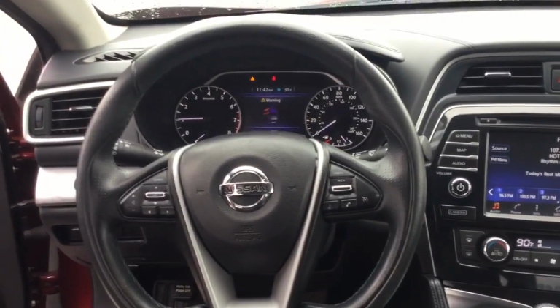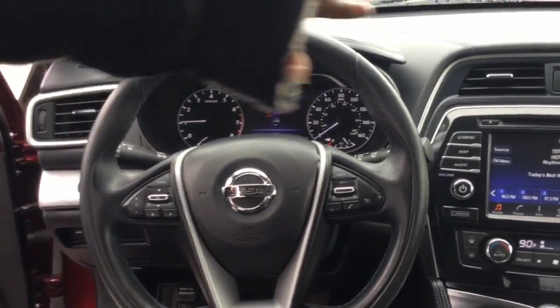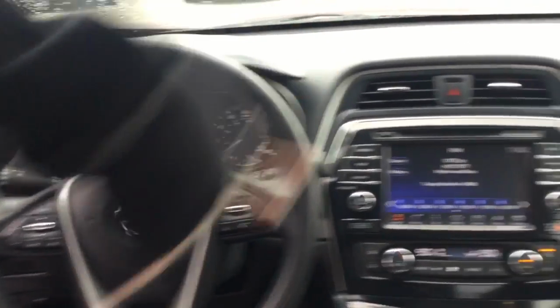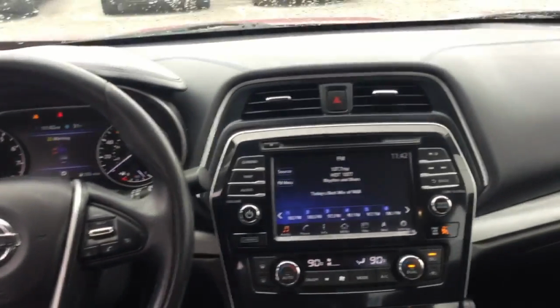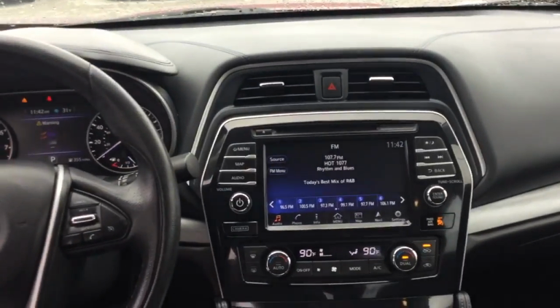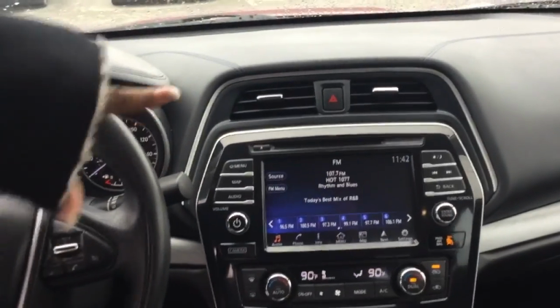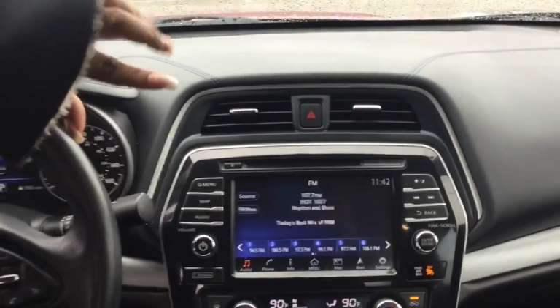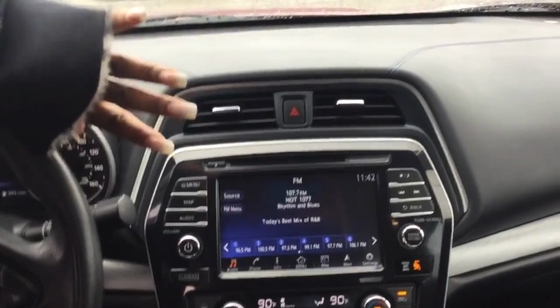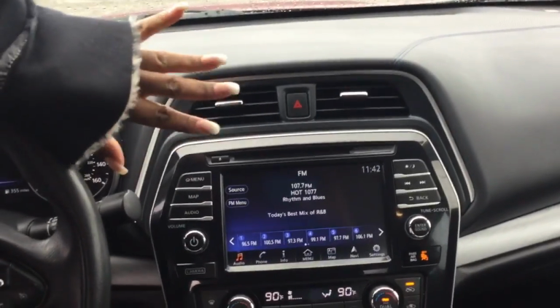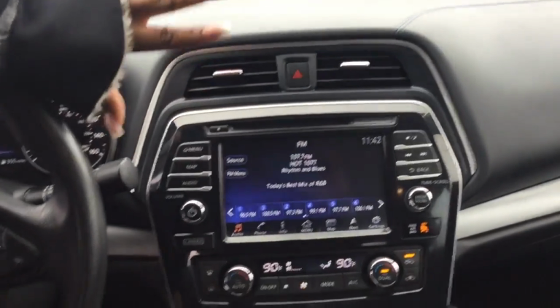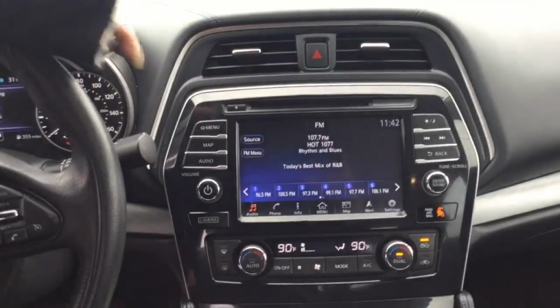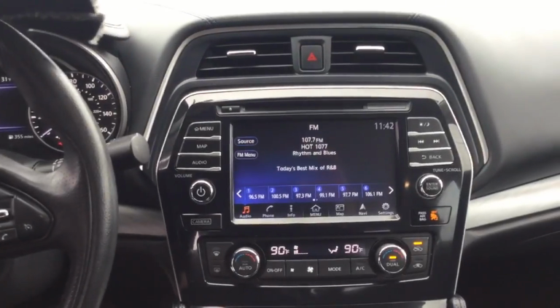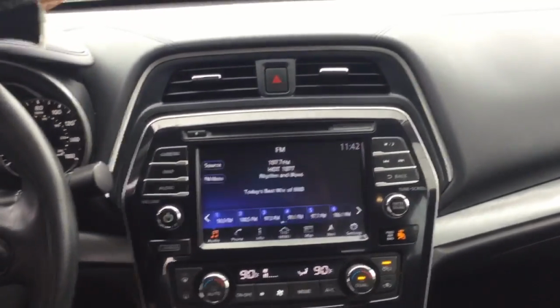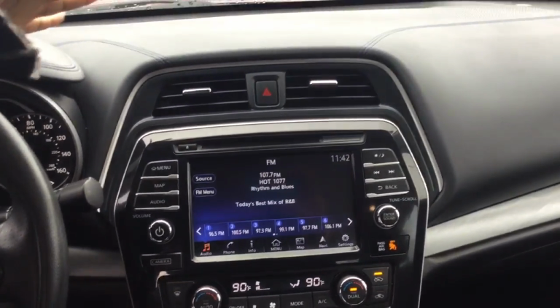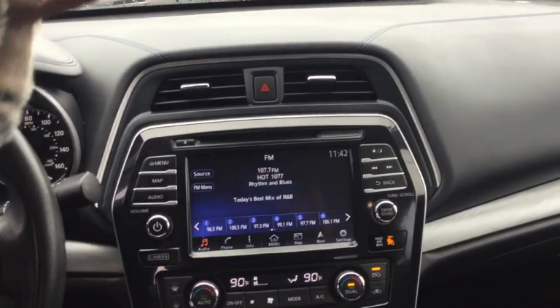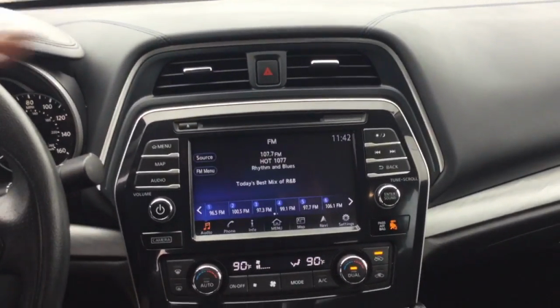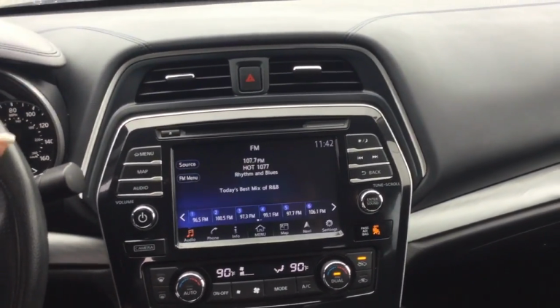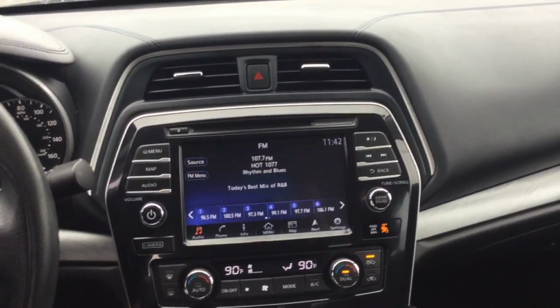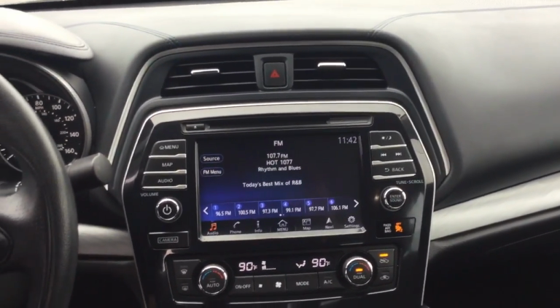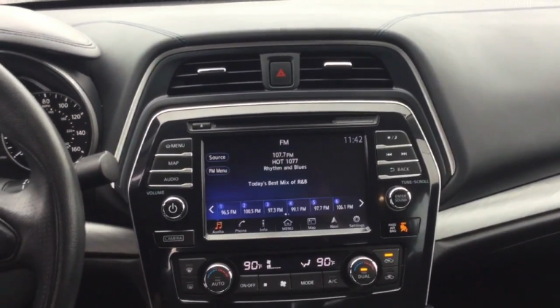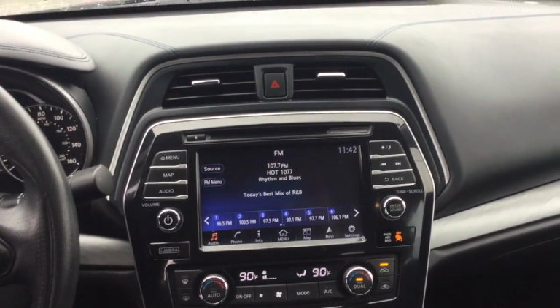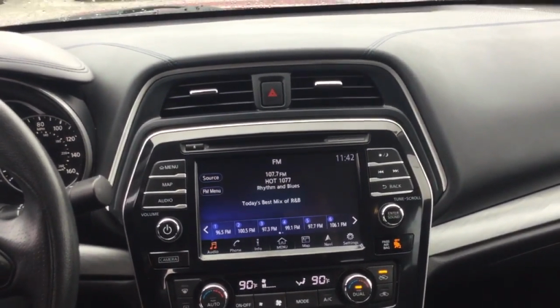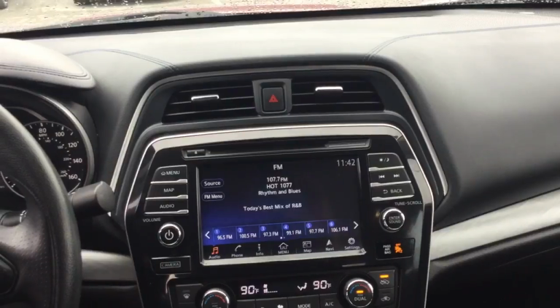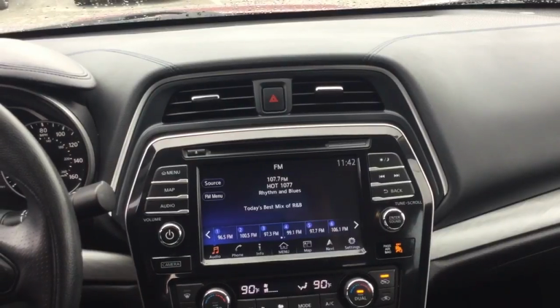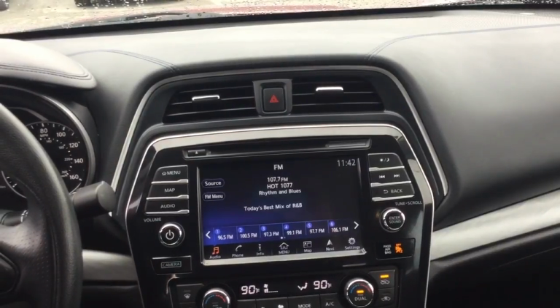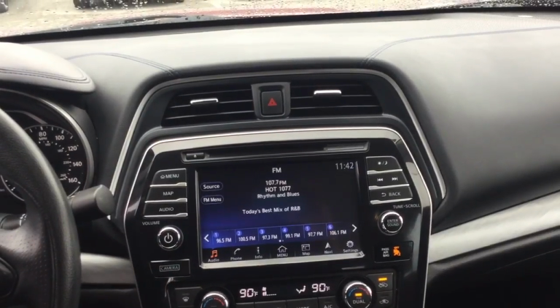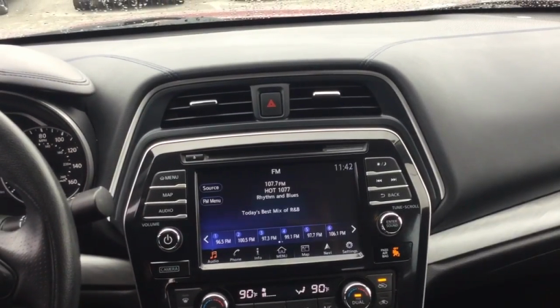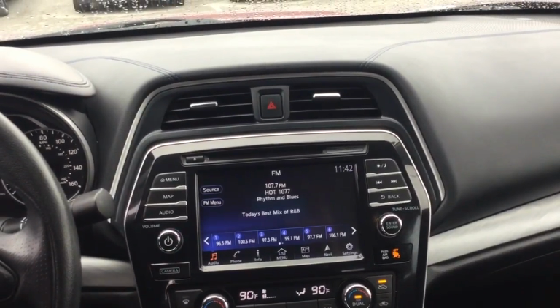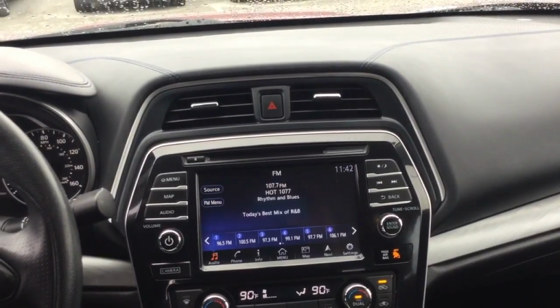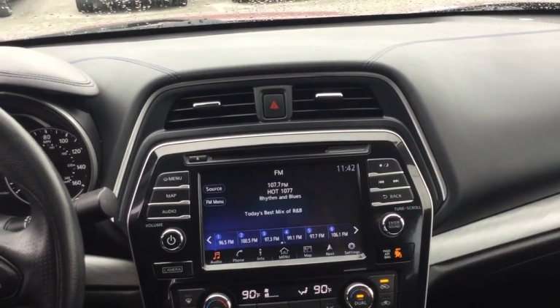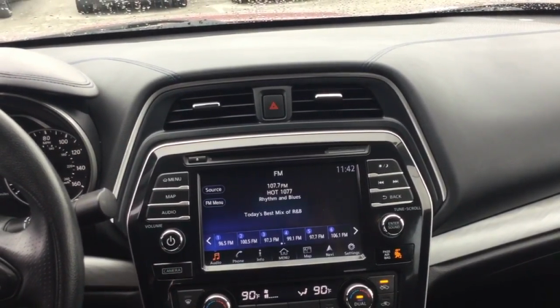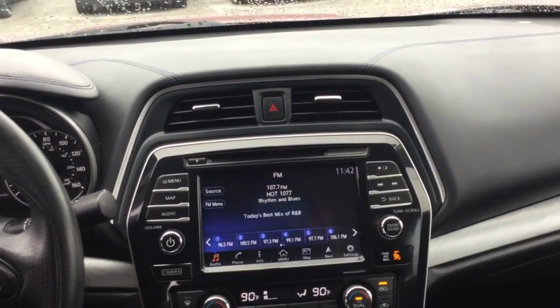Go to the center console over here — it is a touch screen. I've turned it on so you can actually see how beautiful and clear and crisp the picture is. CD player, FM/AM stereo, navigation, and you also have a backup camera.